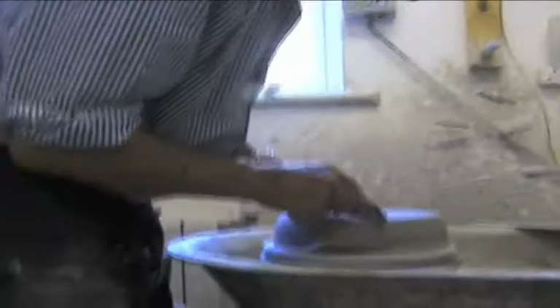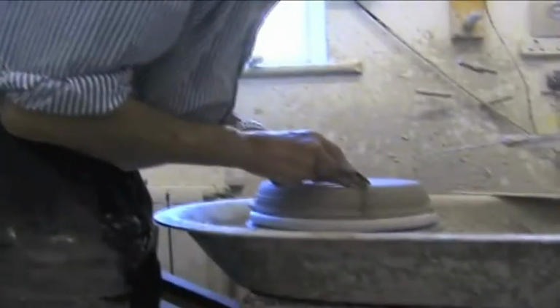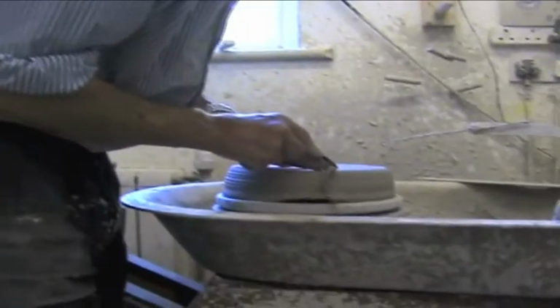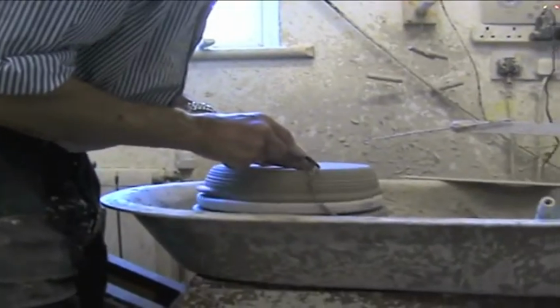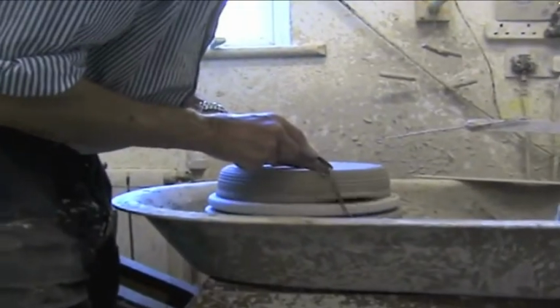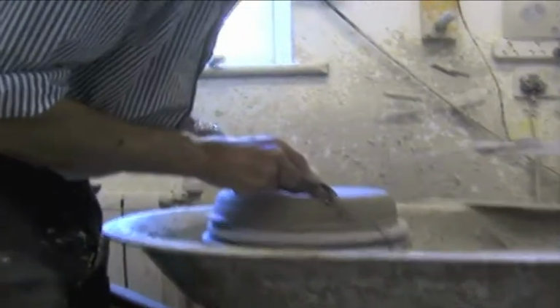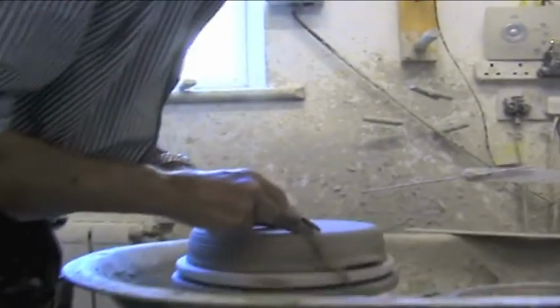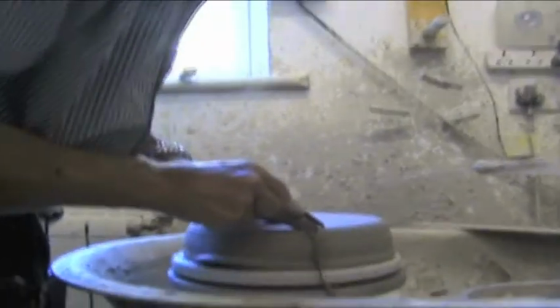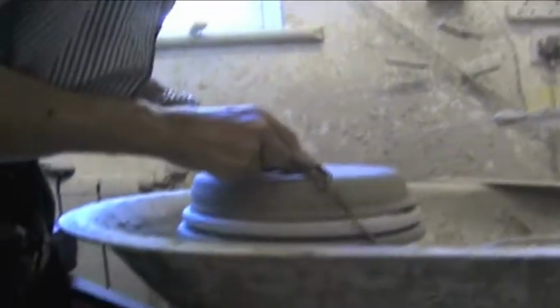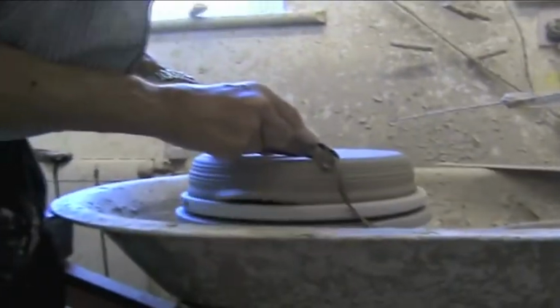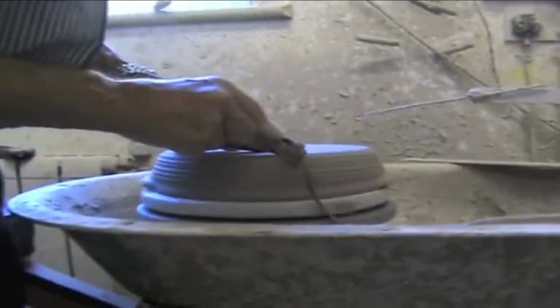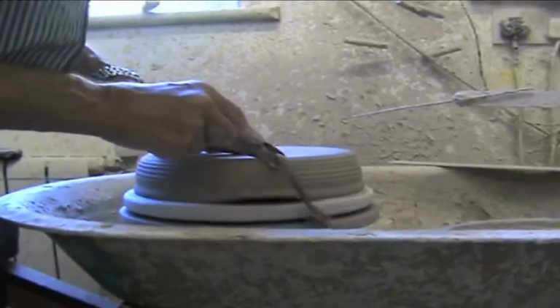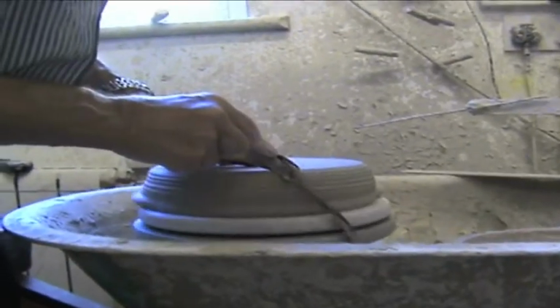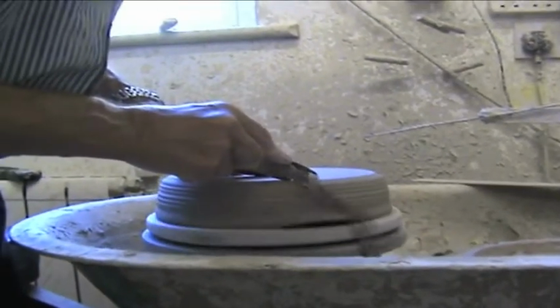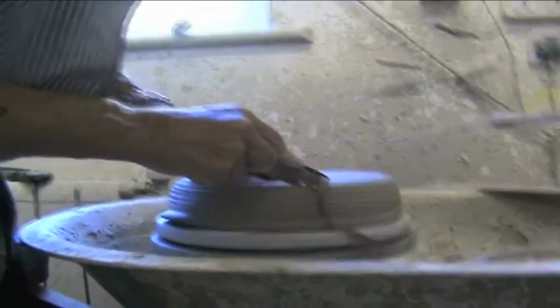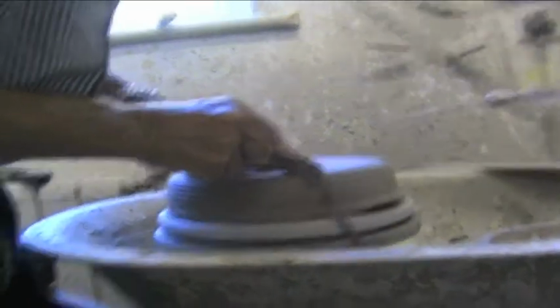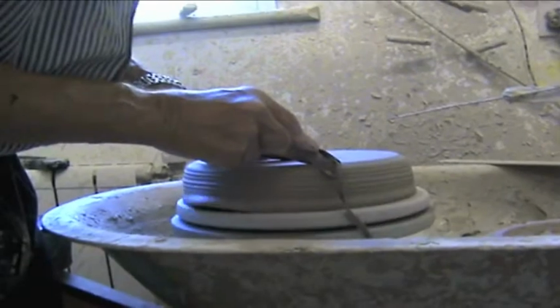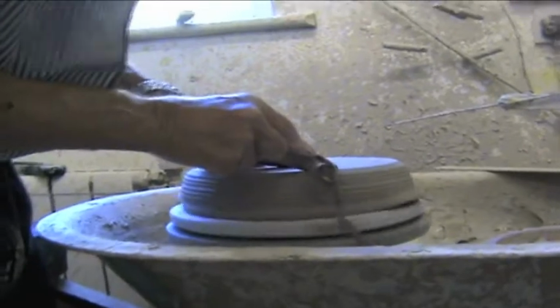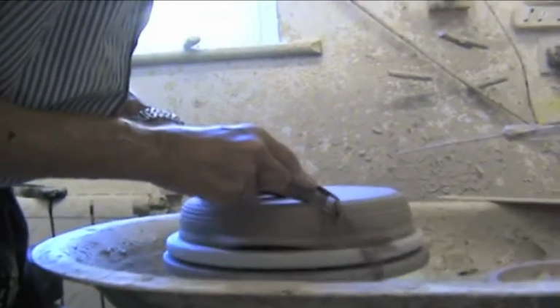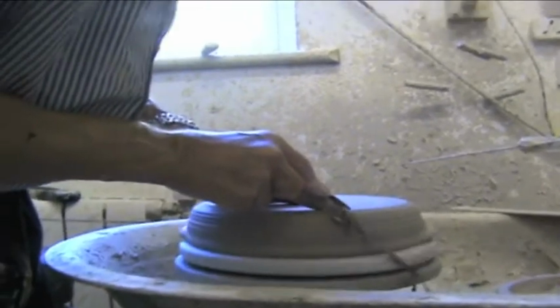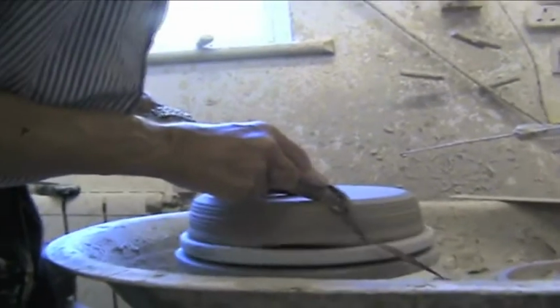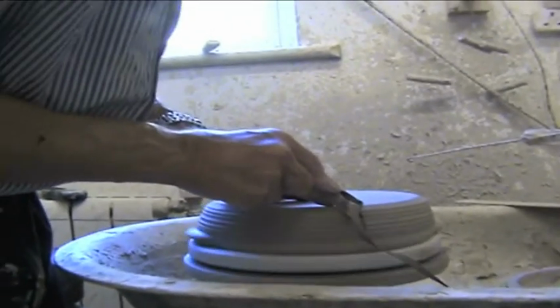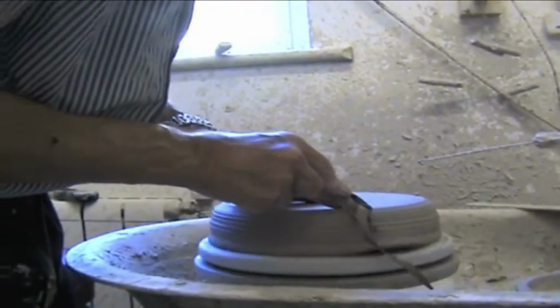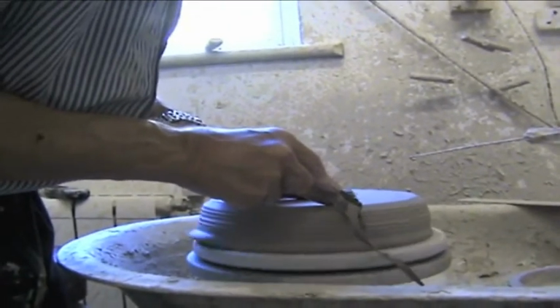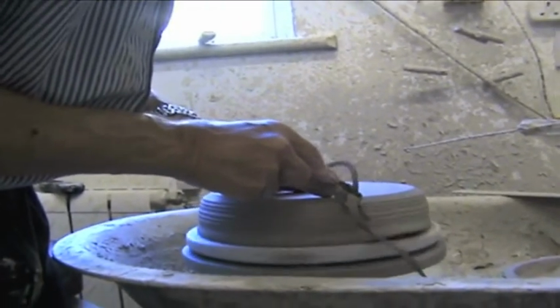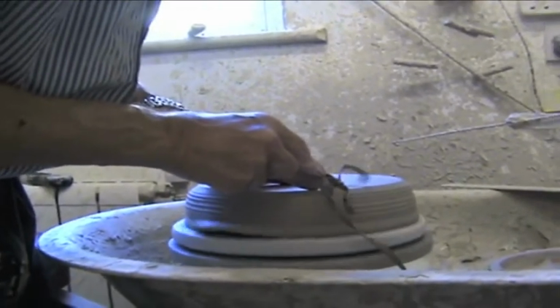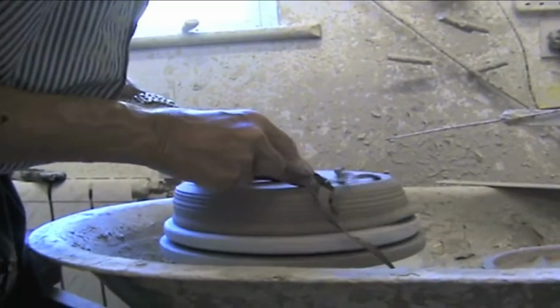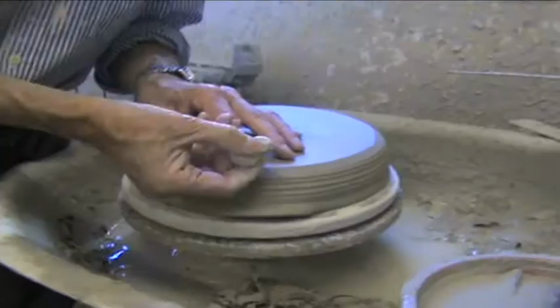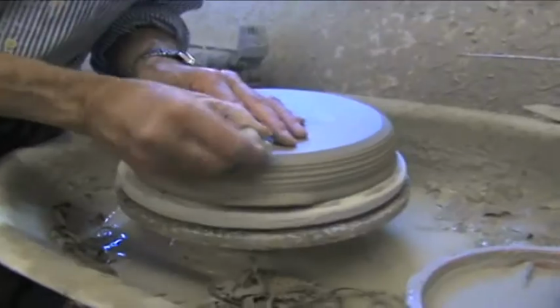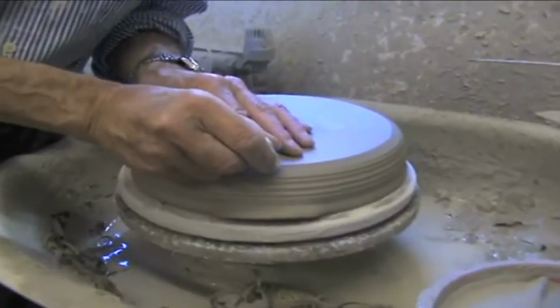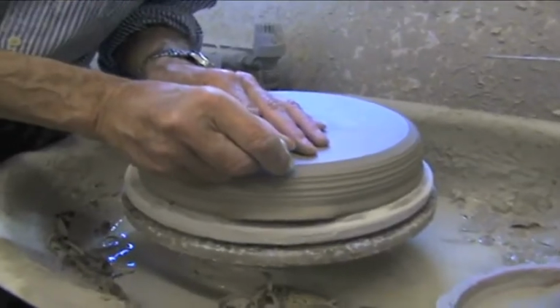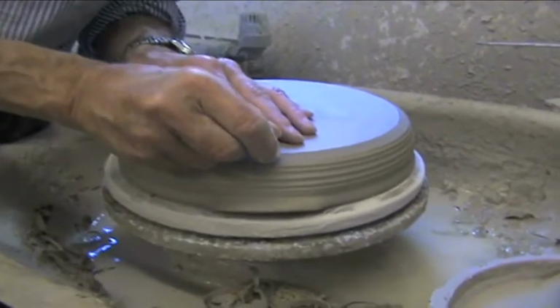And here we are doing the same thing with an oven dish. Applying the potter's mark.